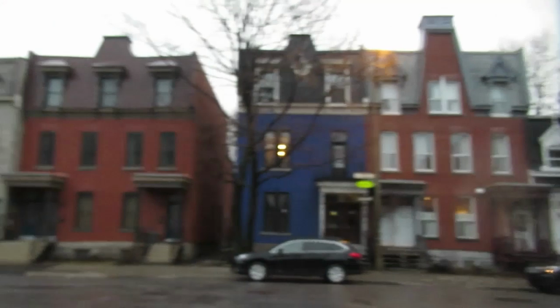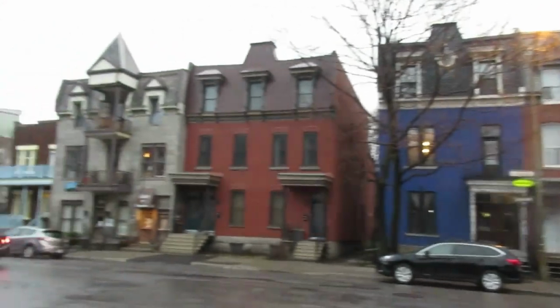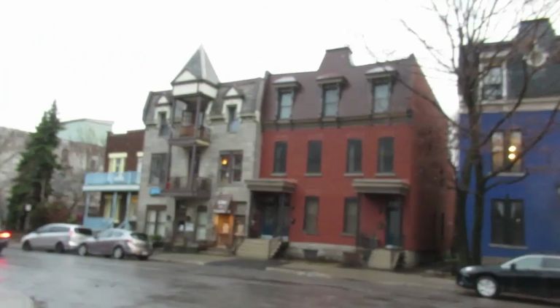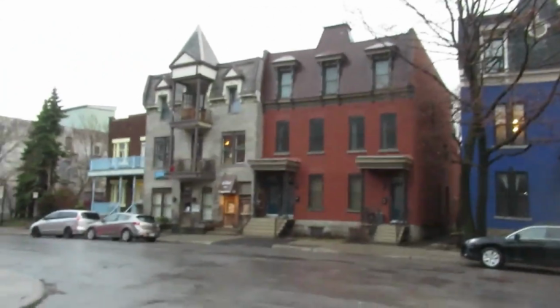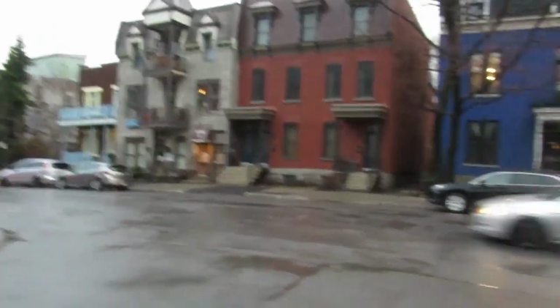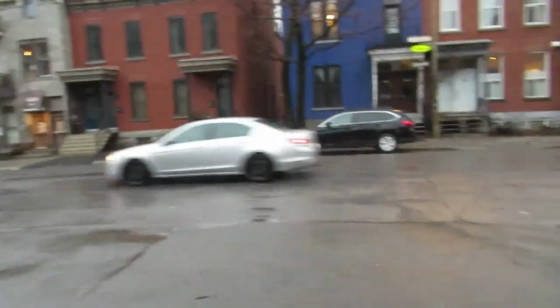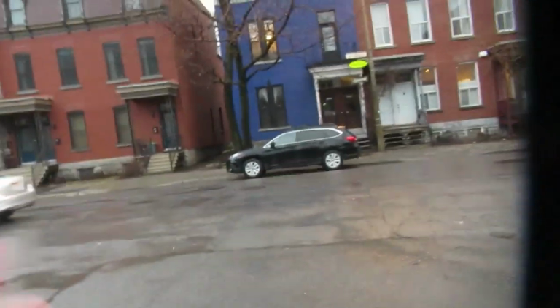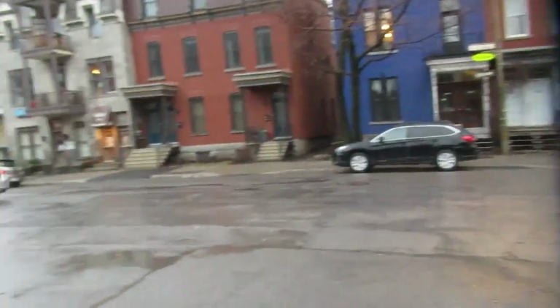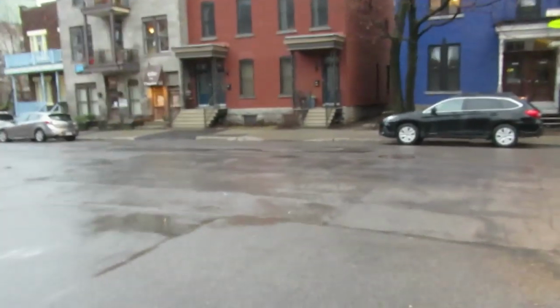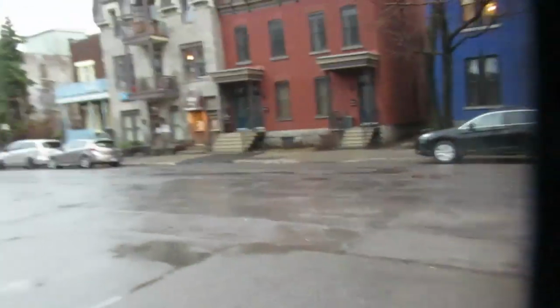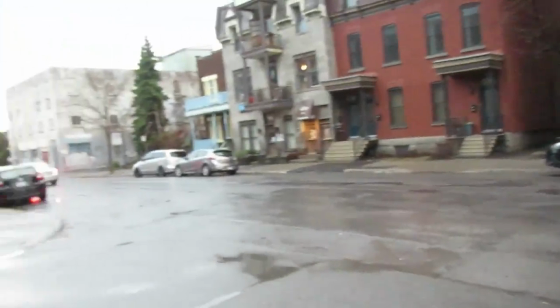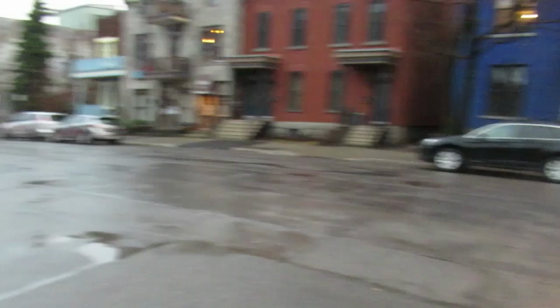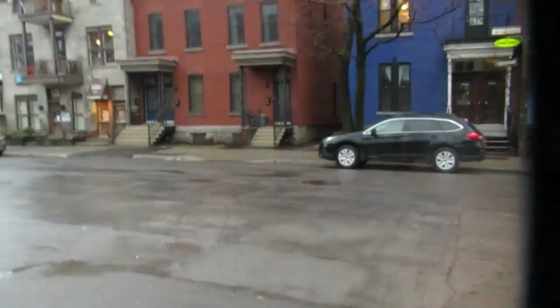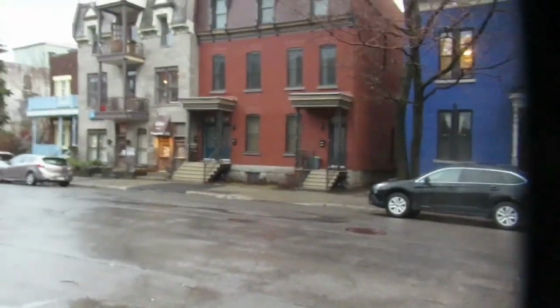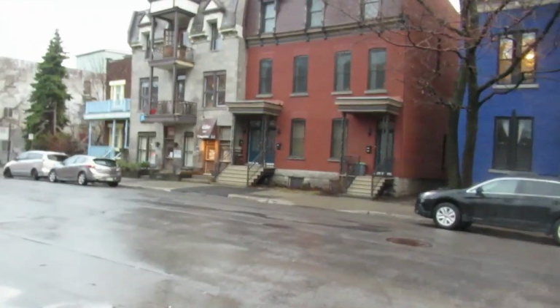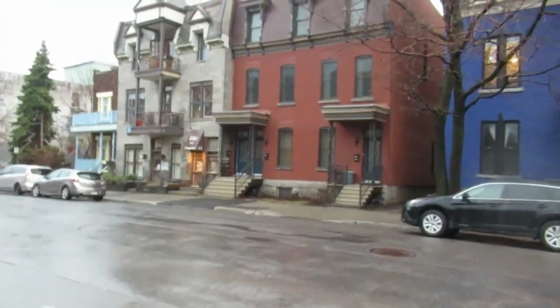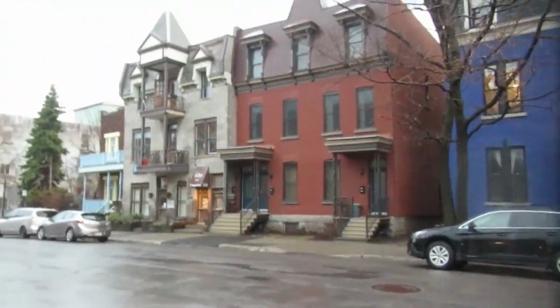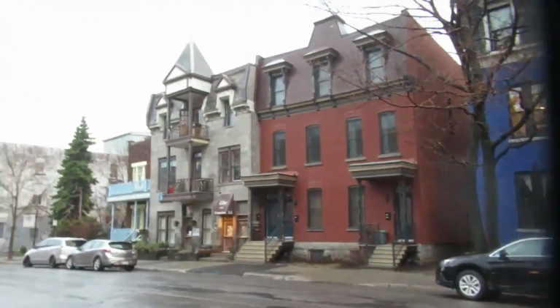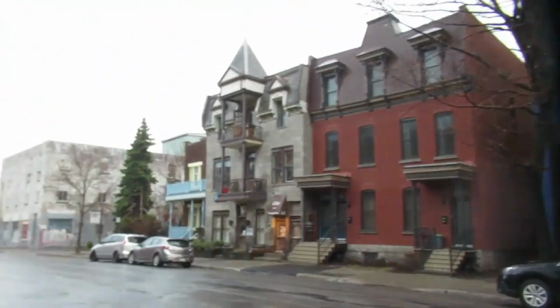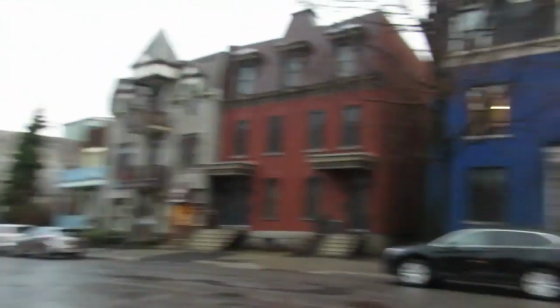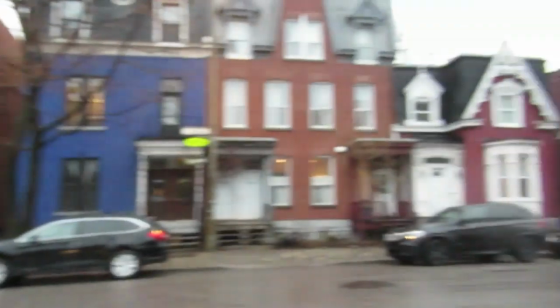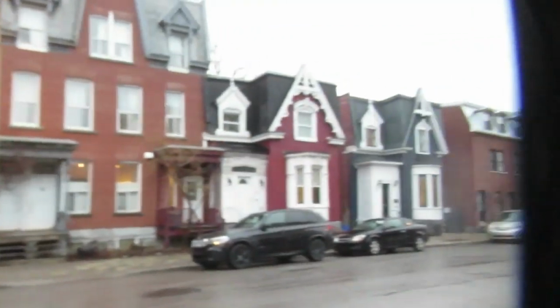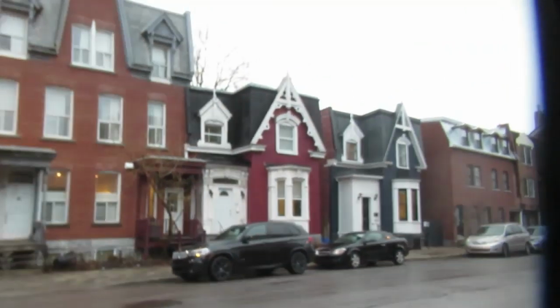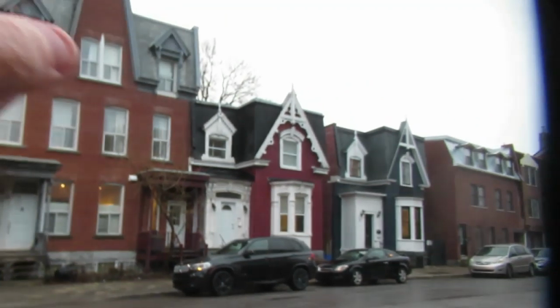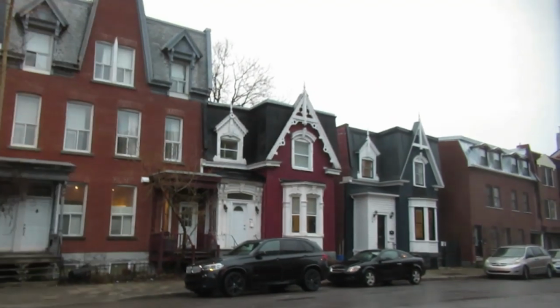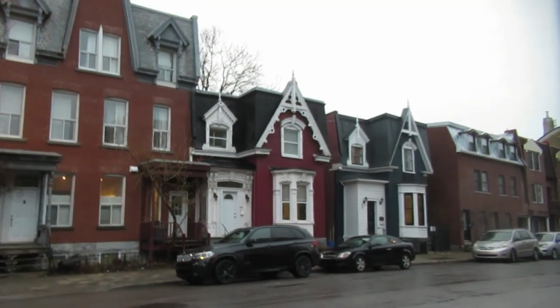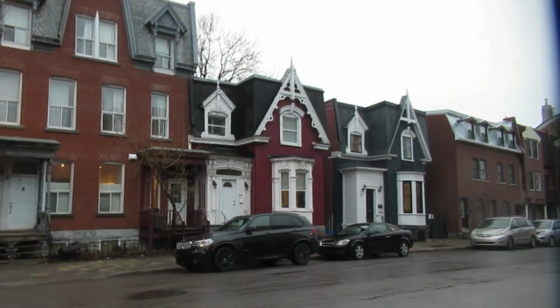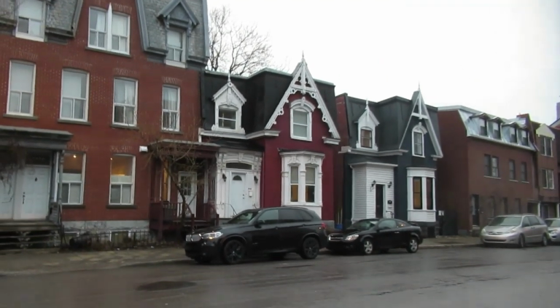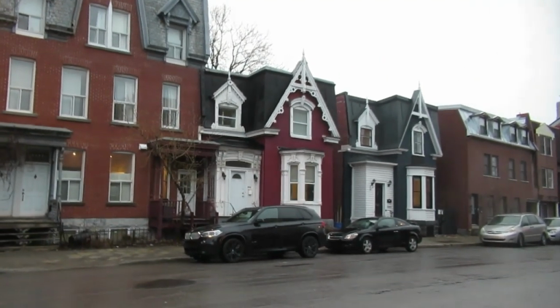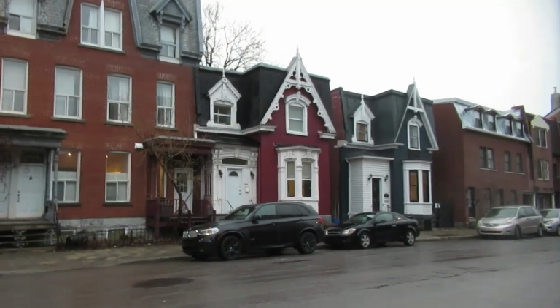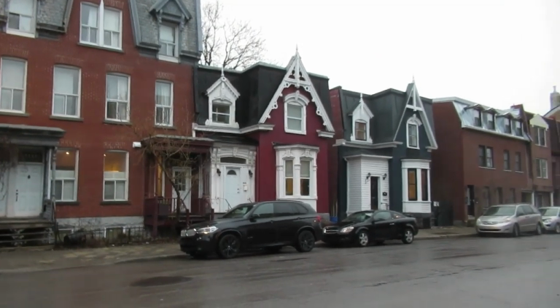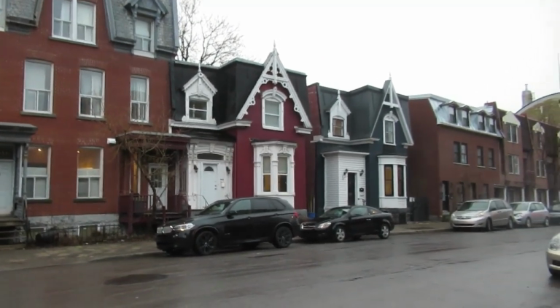There's the Rue Saint-Jacques with all these really charming, architecturally vintage, beautiful little homes. And I wouldn't mind living in one of these — specifically this one here with all its ornate details, that red one. Beautiful.